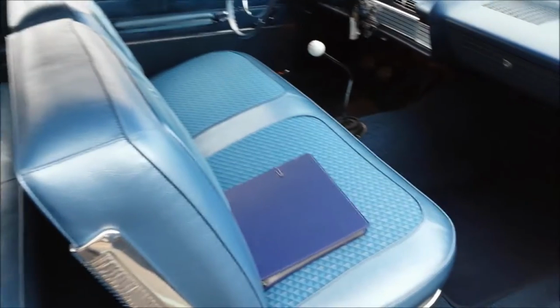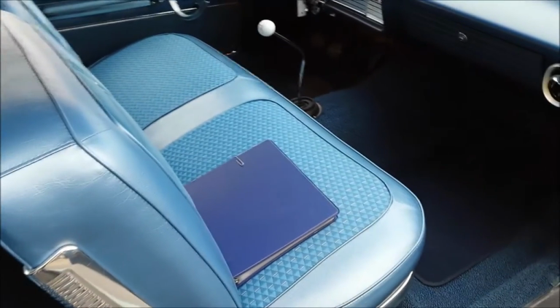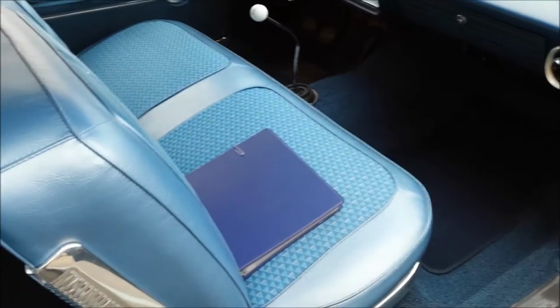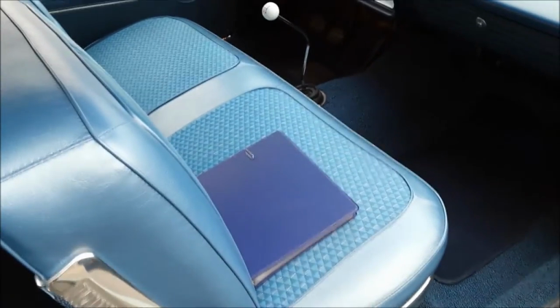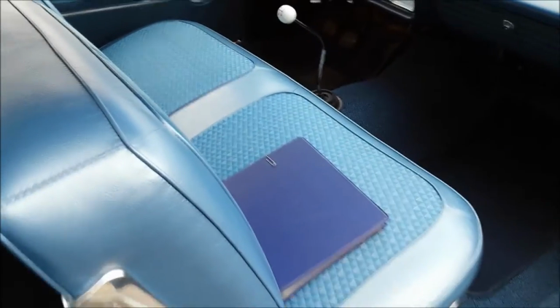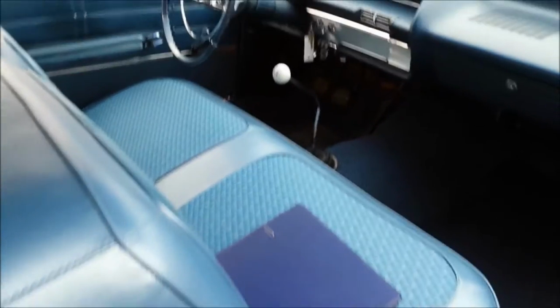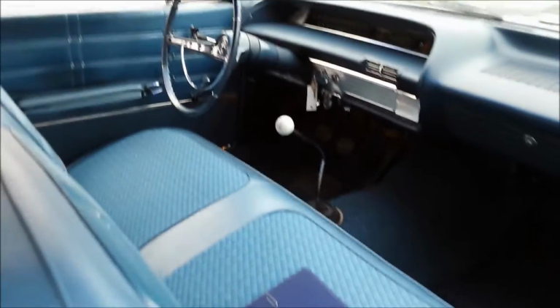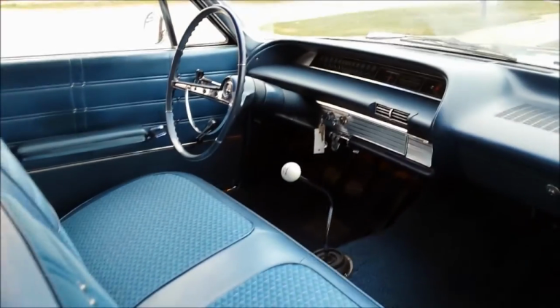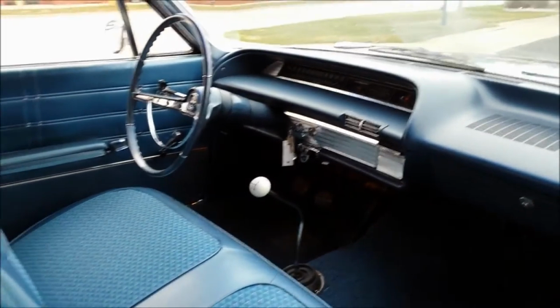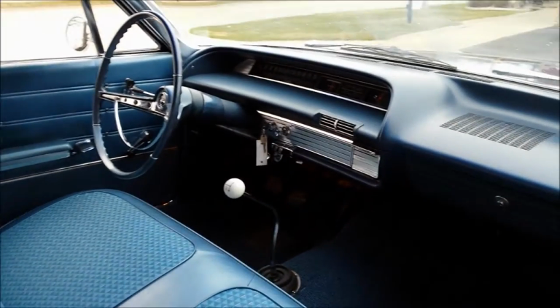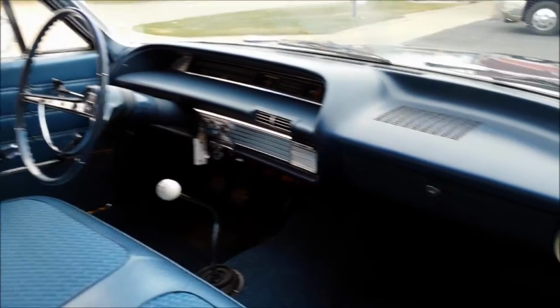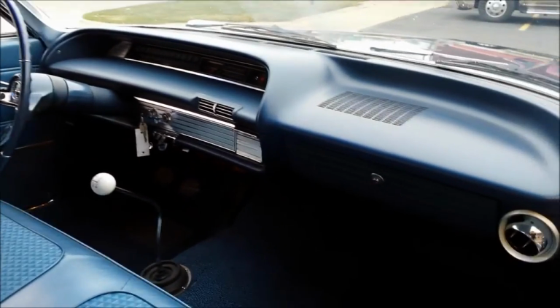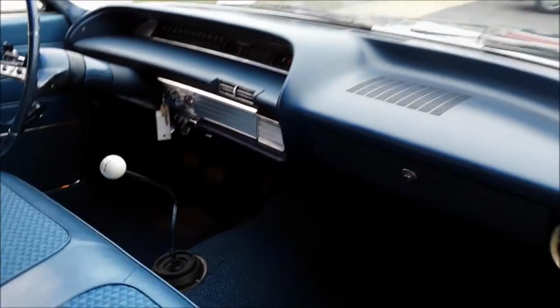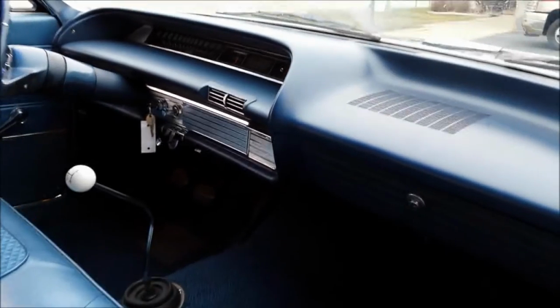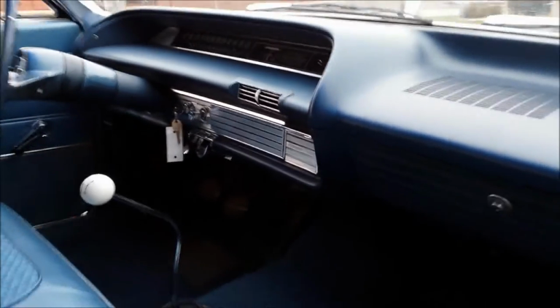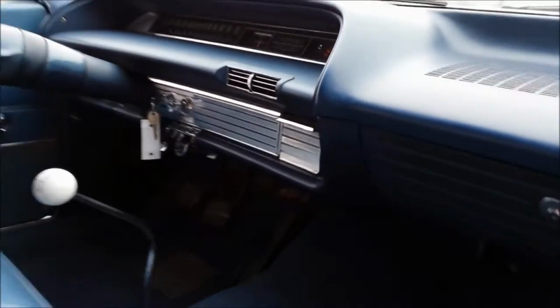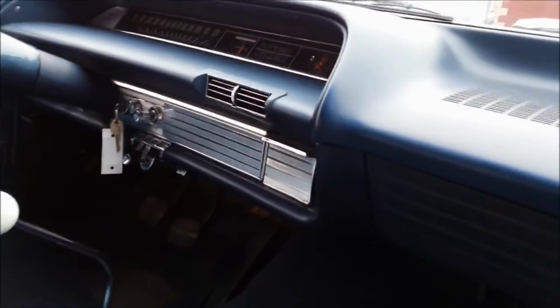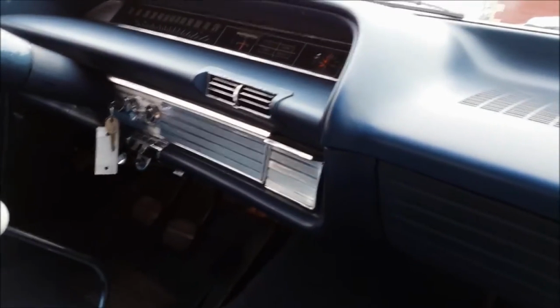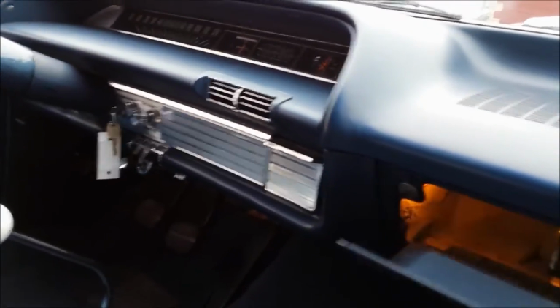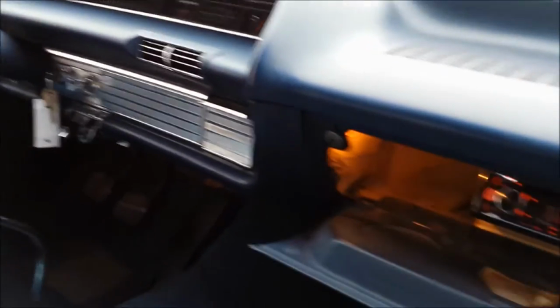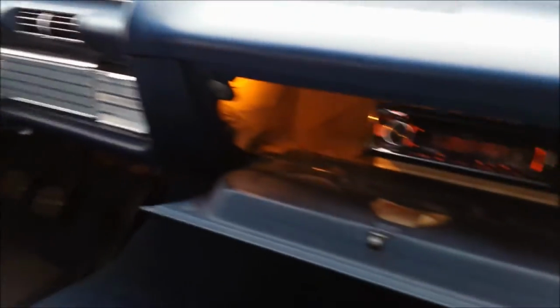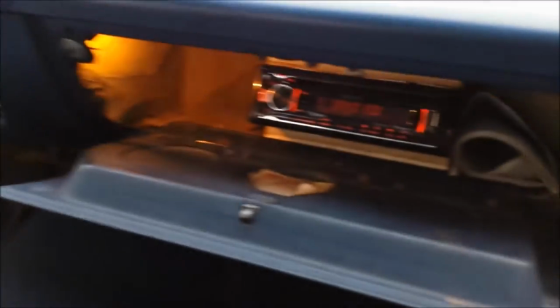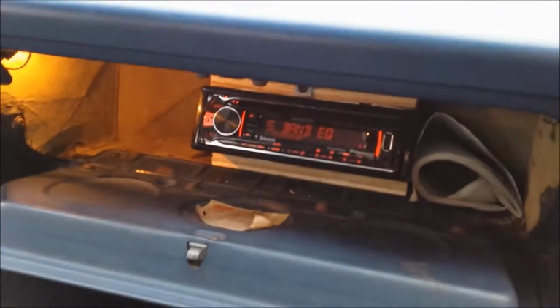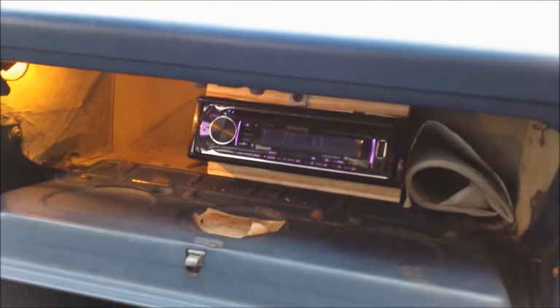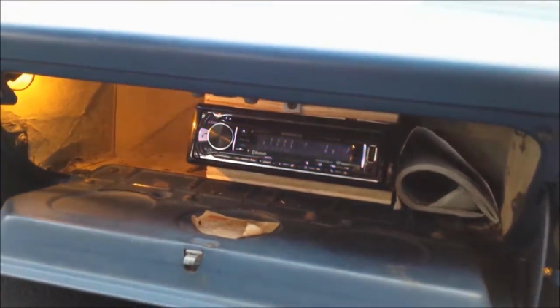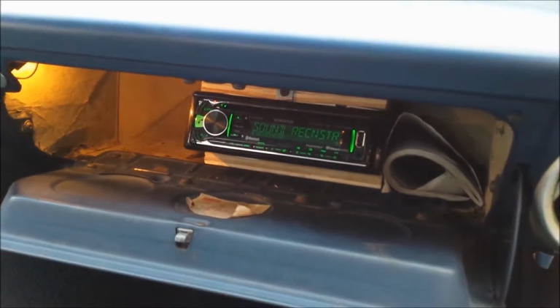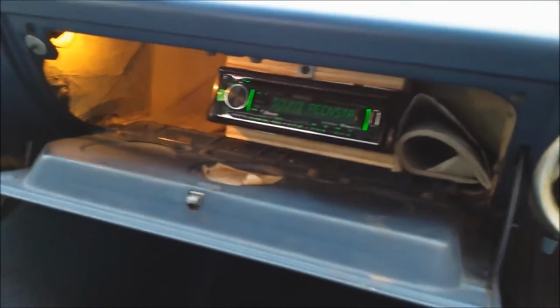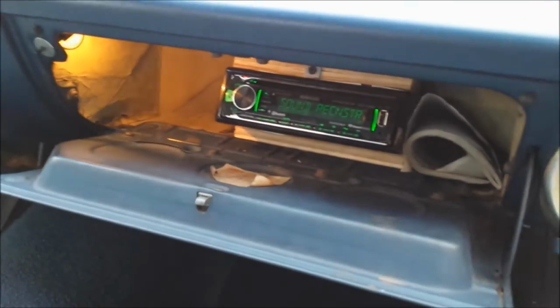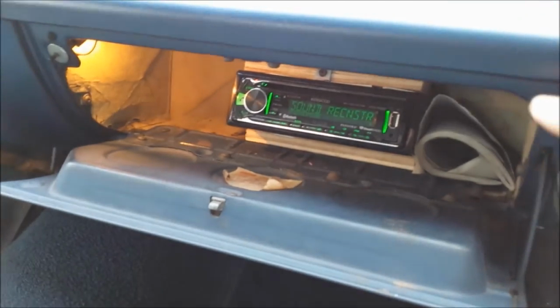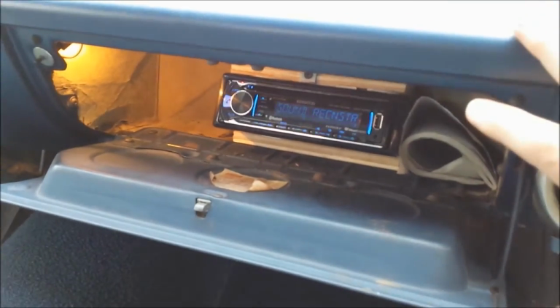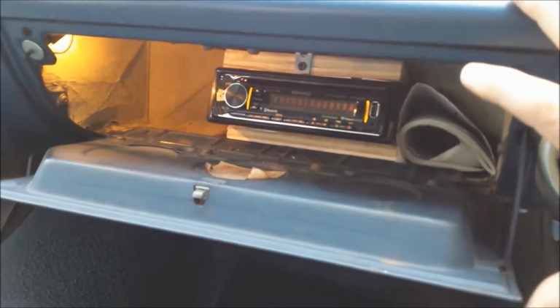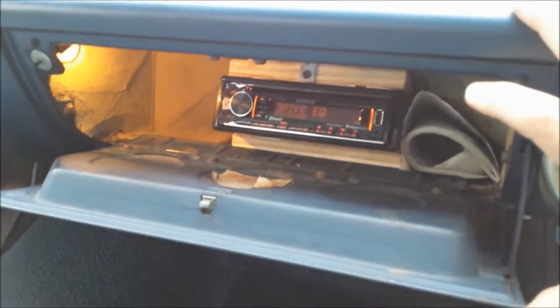There's the three-ring binder I was telling you about with all the photos. The heater works, wipers work. There's a stereo — we just relocated that yesterday. AM/FM CD, Kenwood.